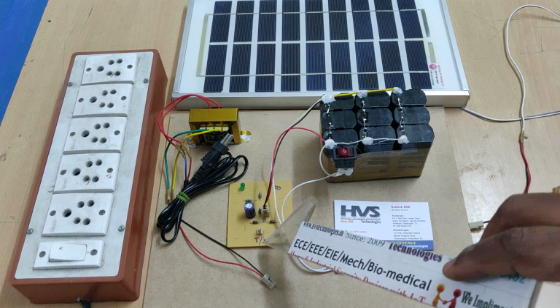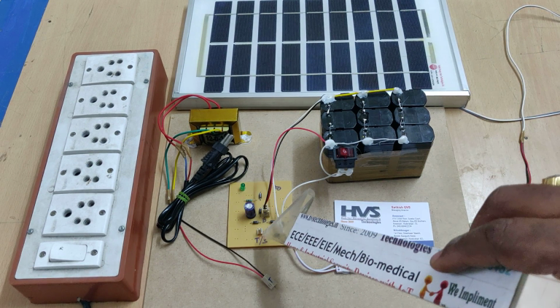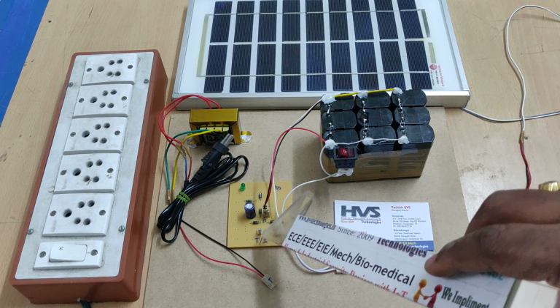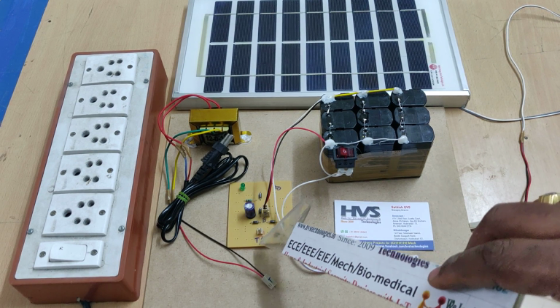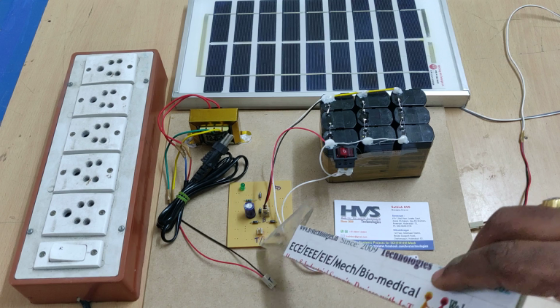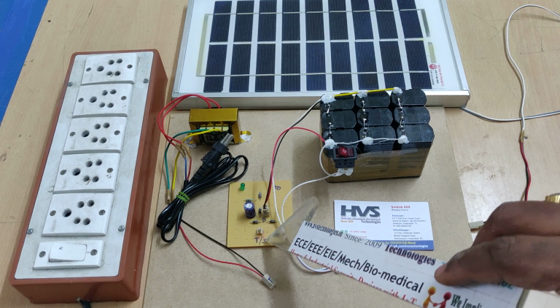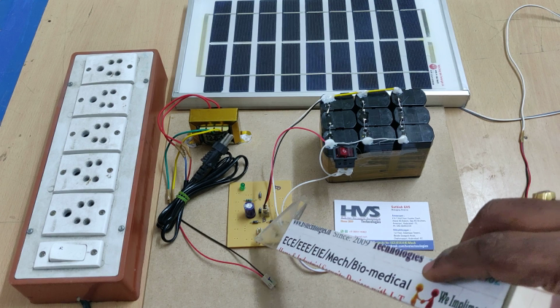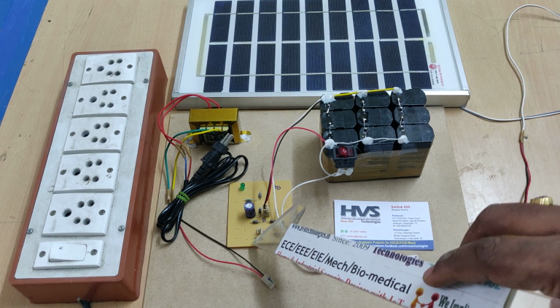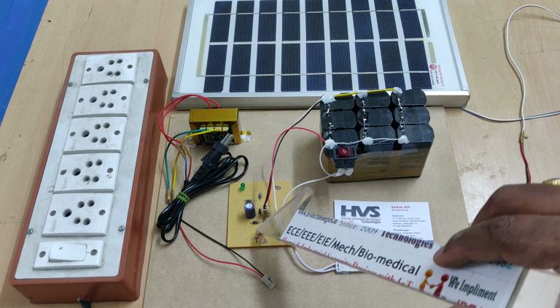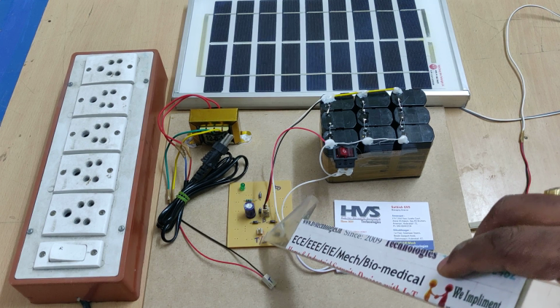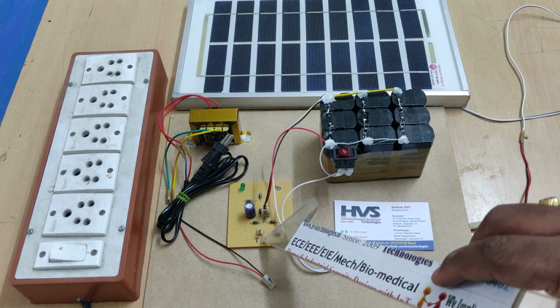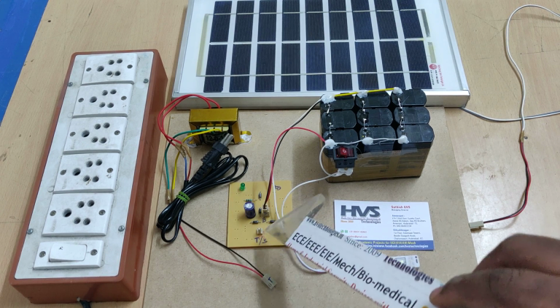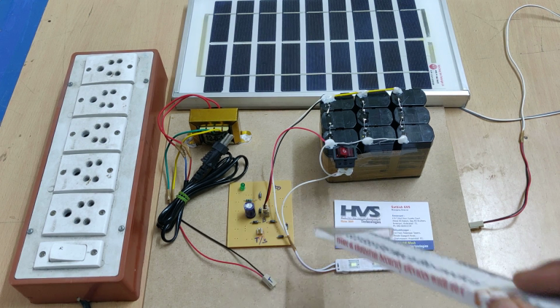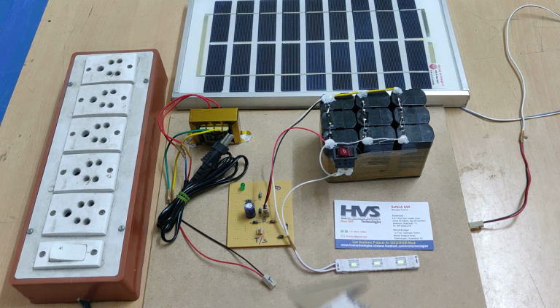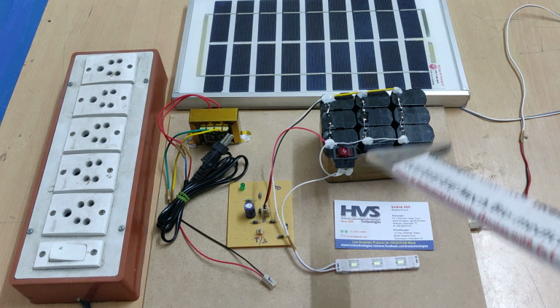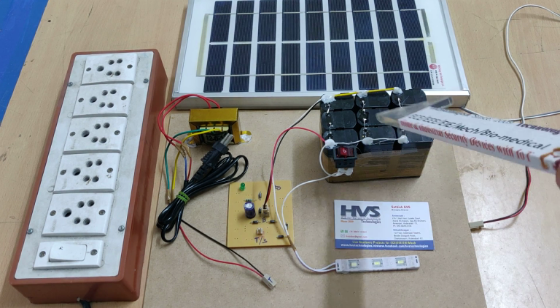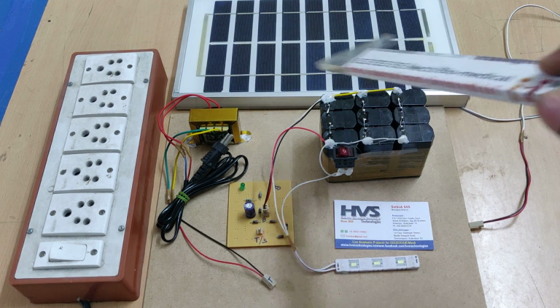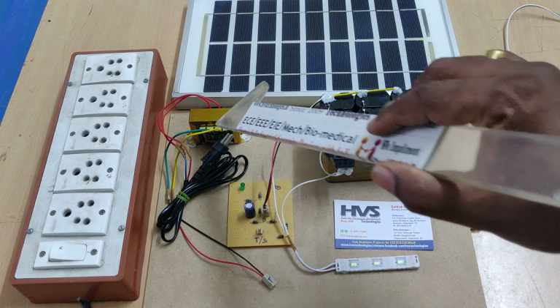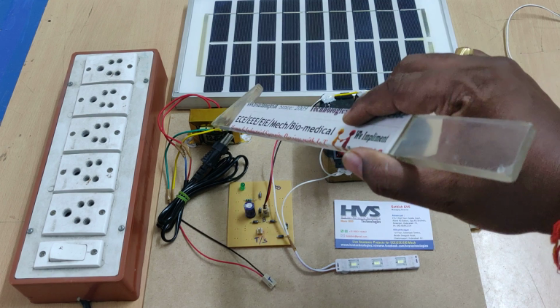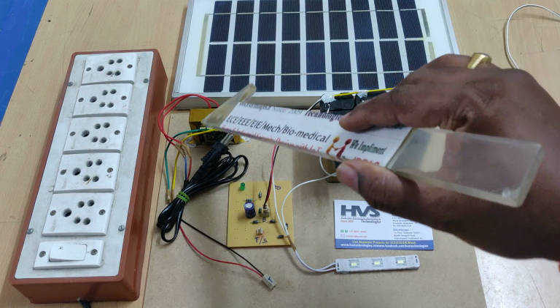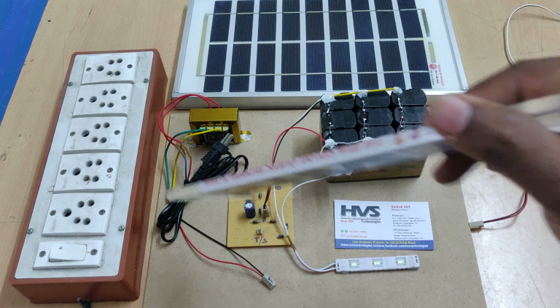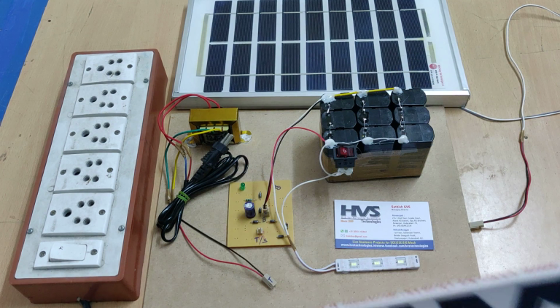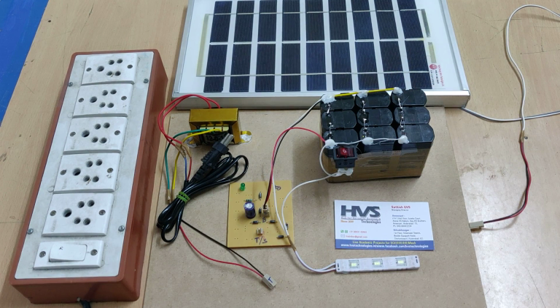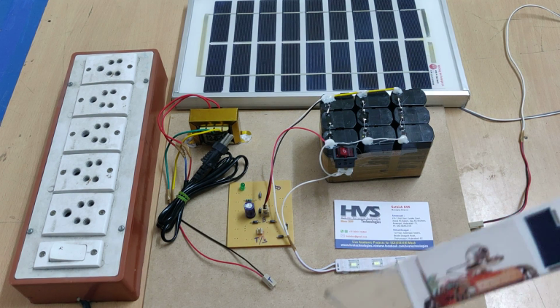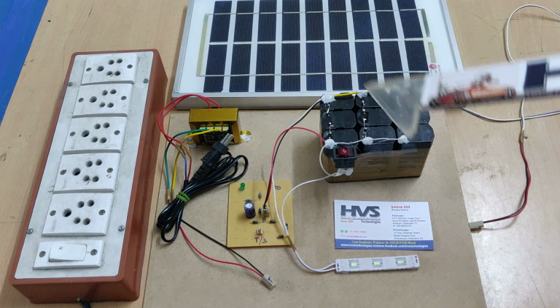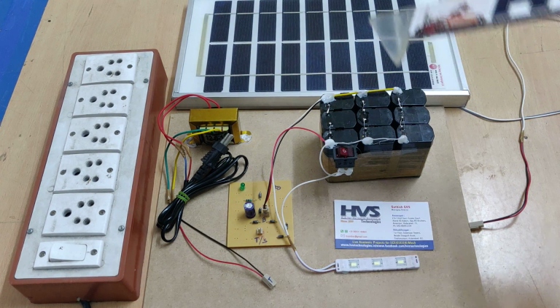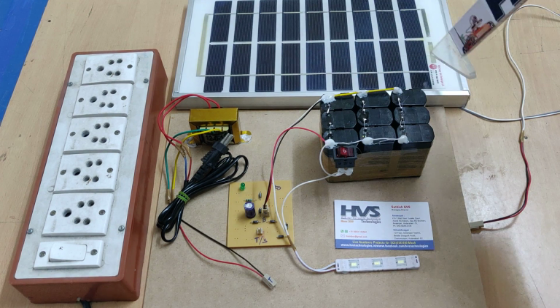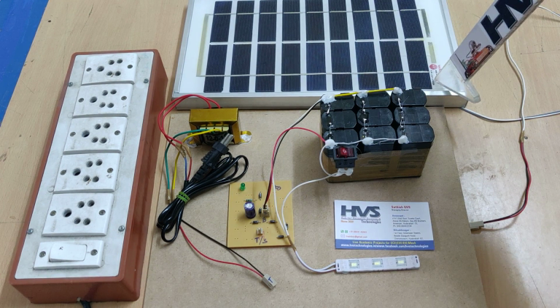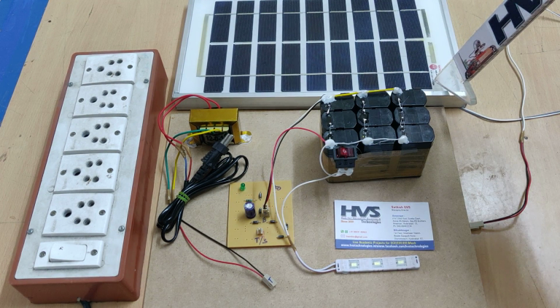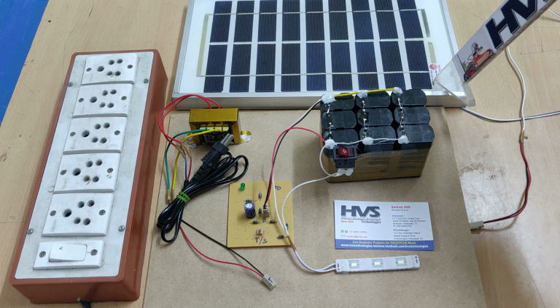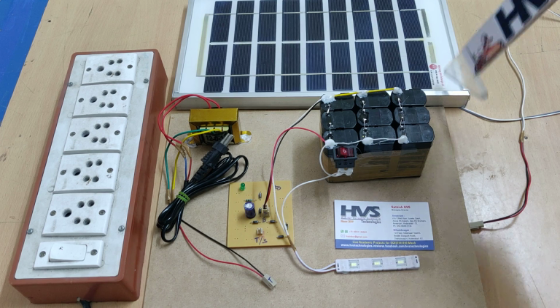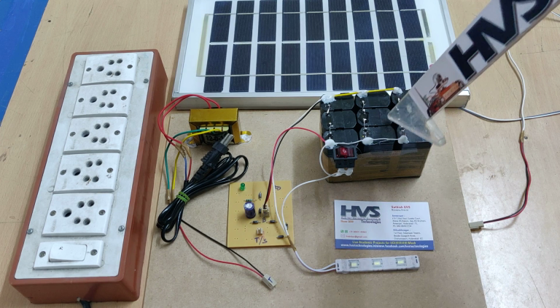Here T stands for transformer and S stands for solar panel. This means we can charge this battery by using the transformer, and whenever sunlight is available we can also charge the battery using the solar panel.